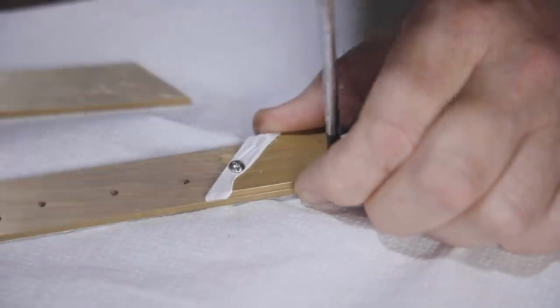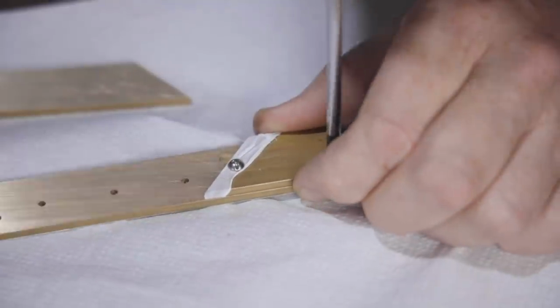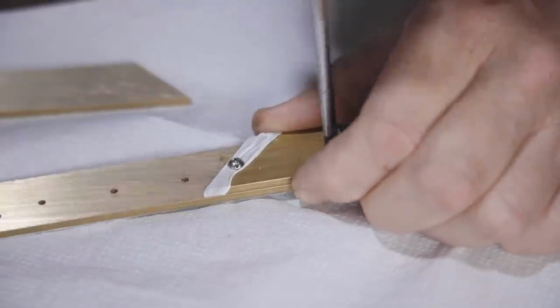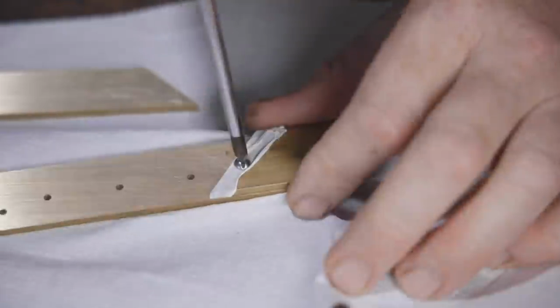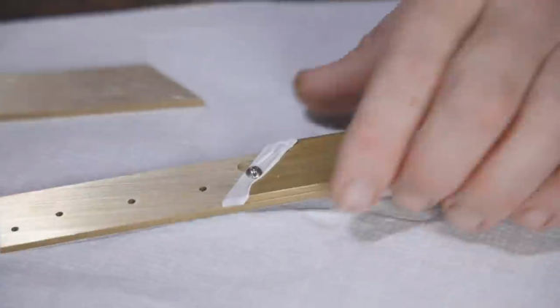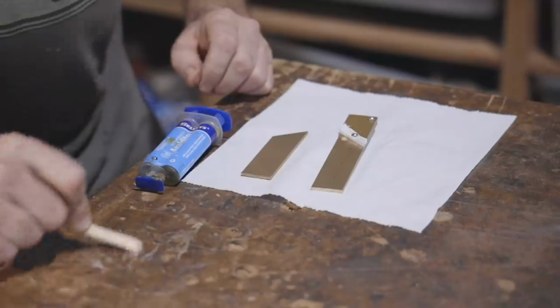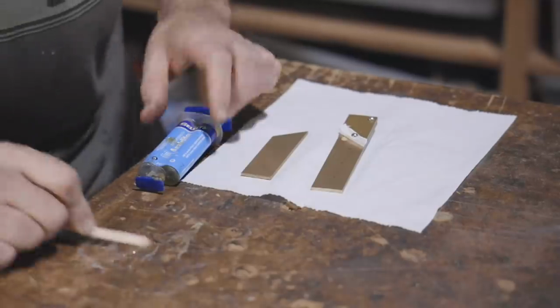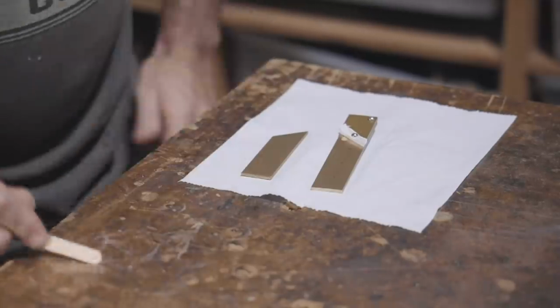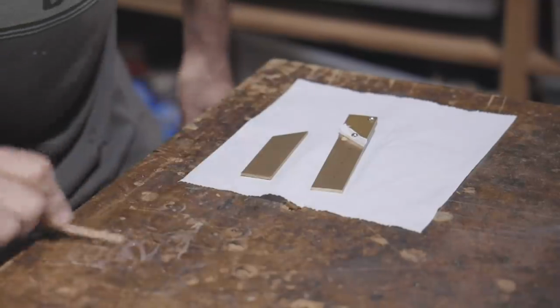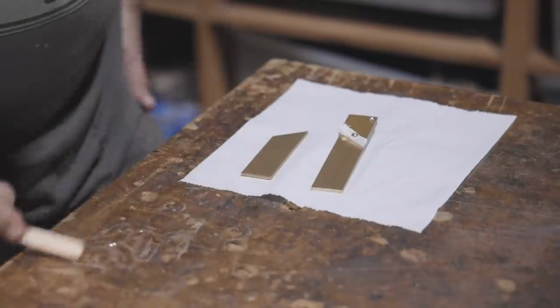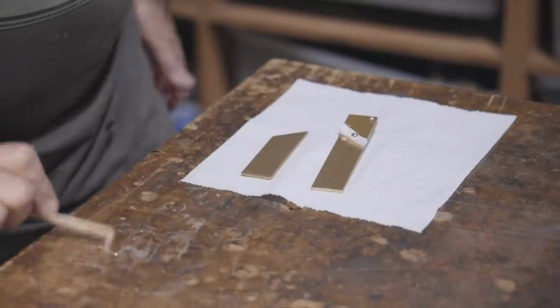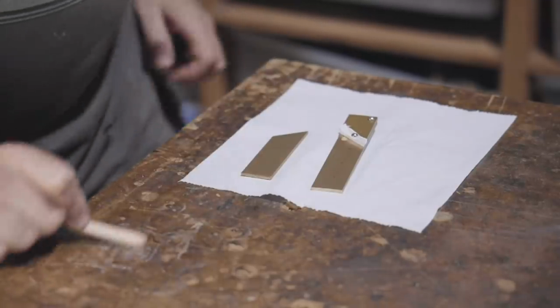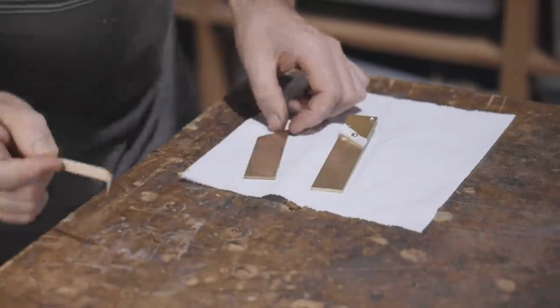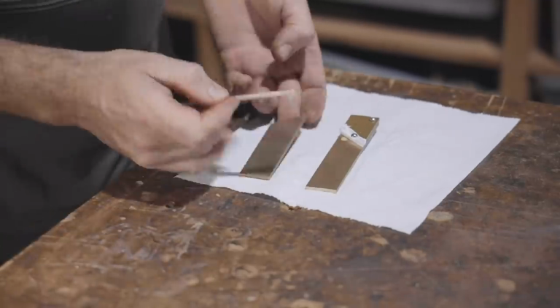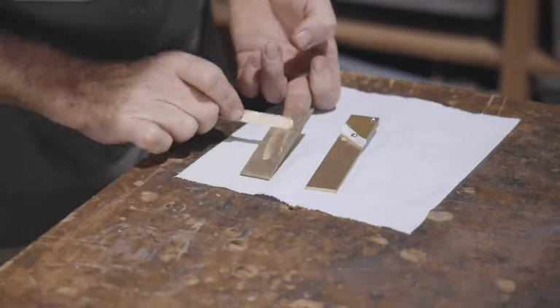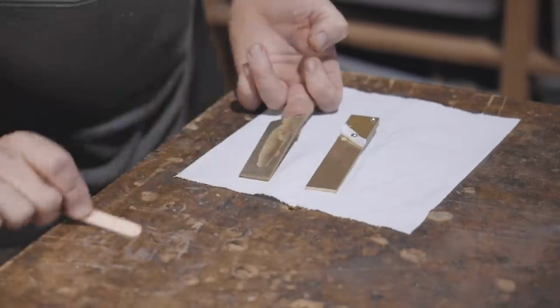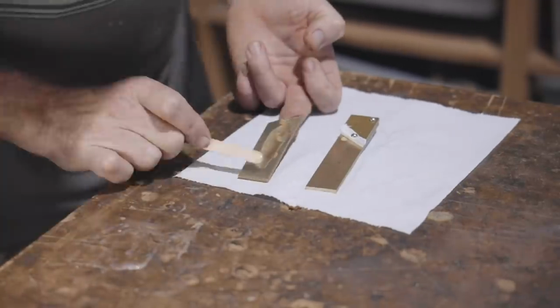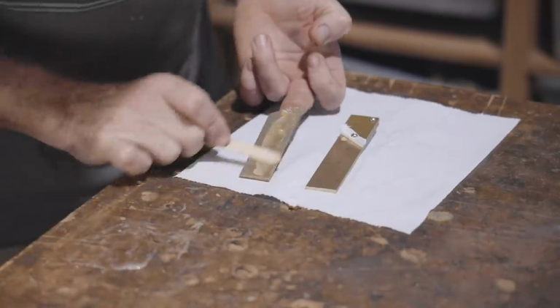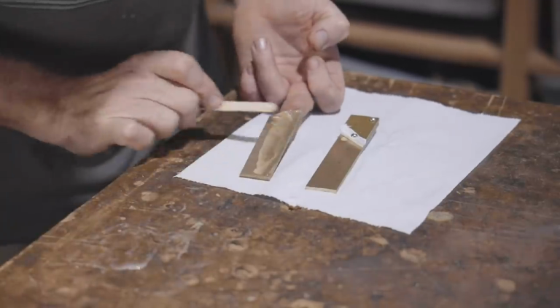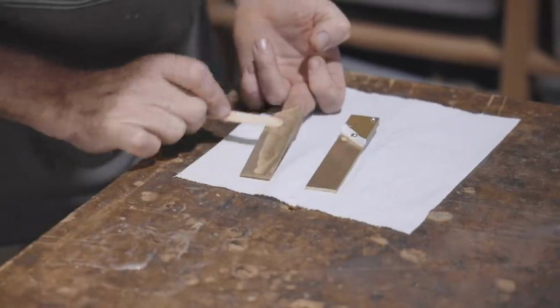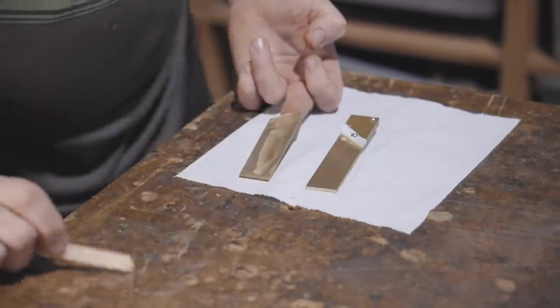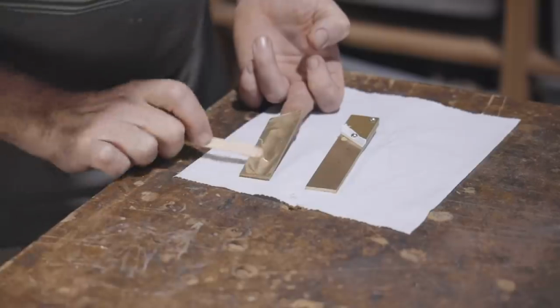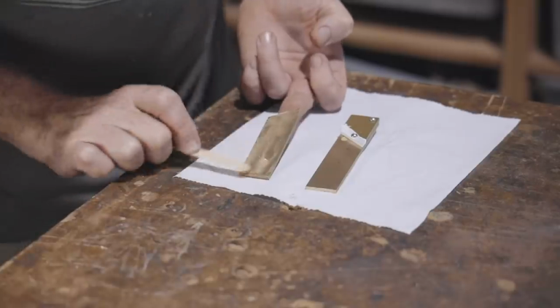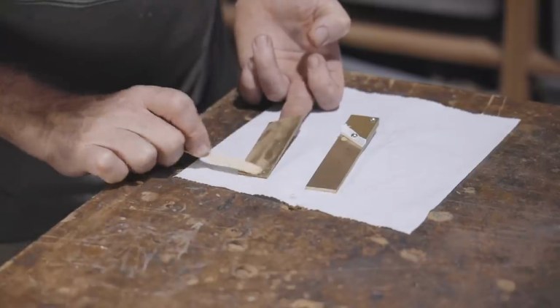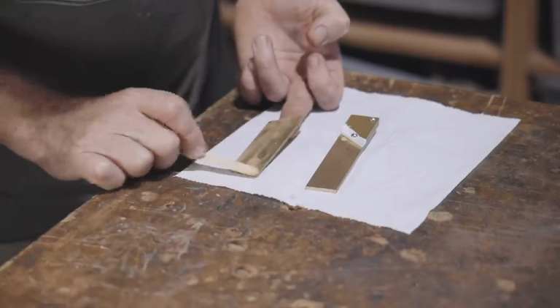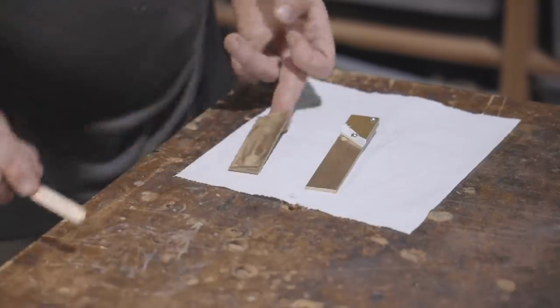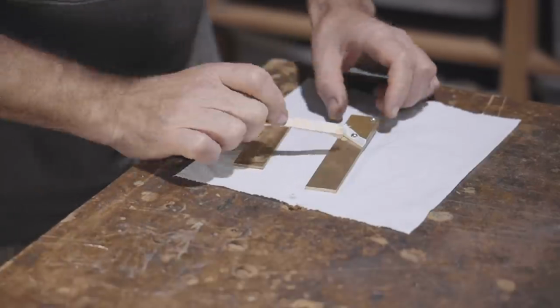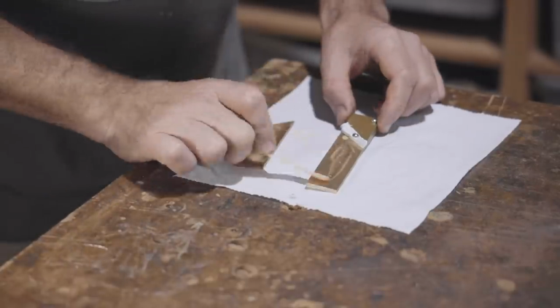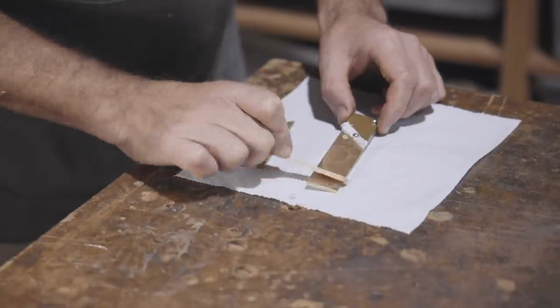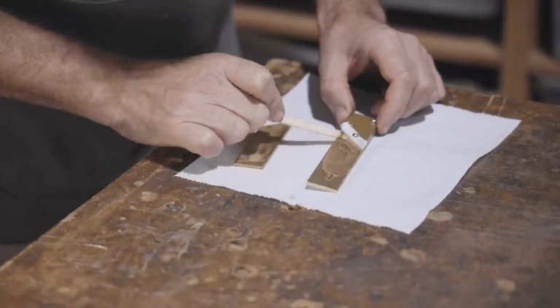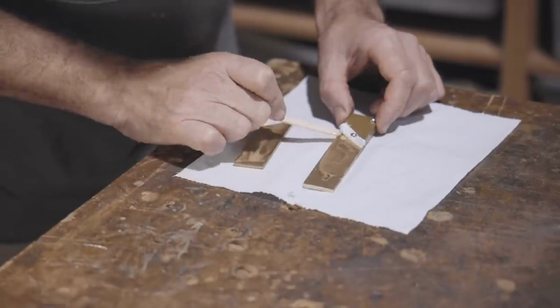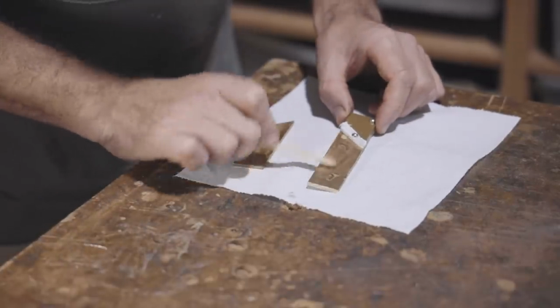I used five-minute epoxy on the prototype but that really isn't good enough, so I'm using high-strength epoxy here. I'll leave it overnight — it is warm so that should set up by the morning.